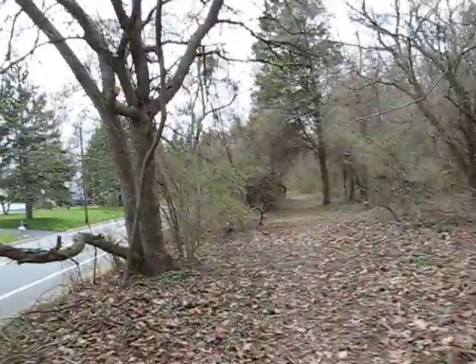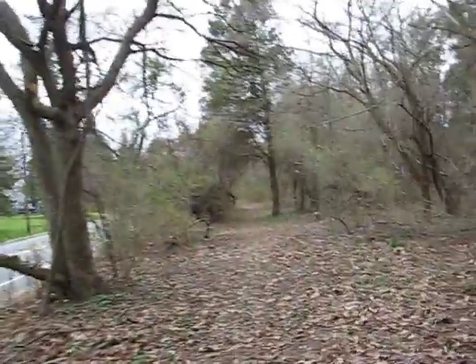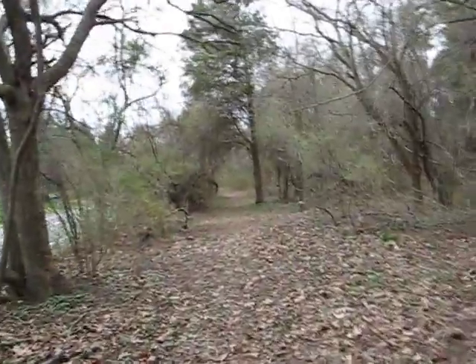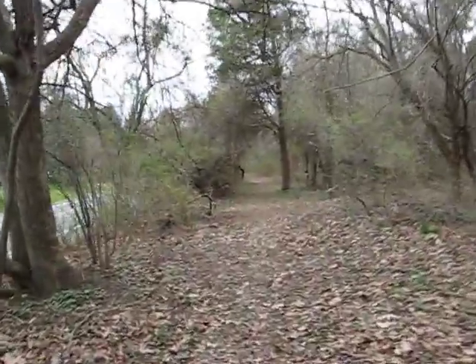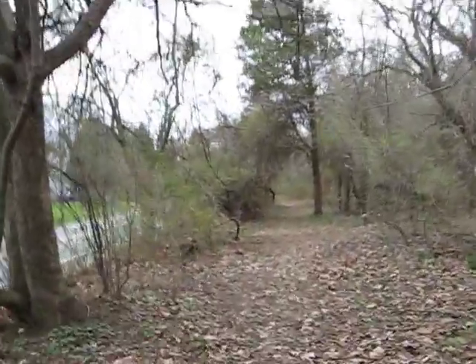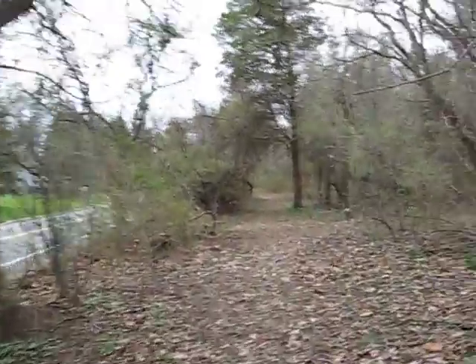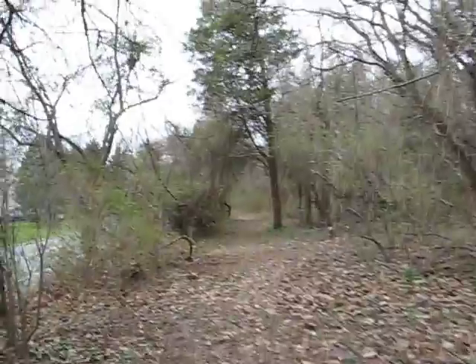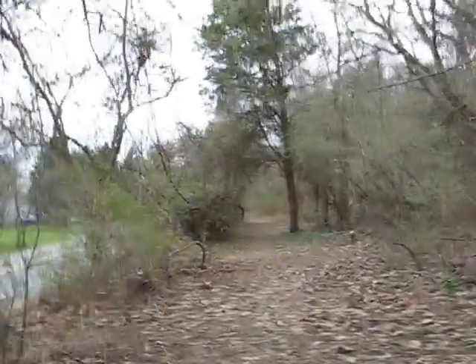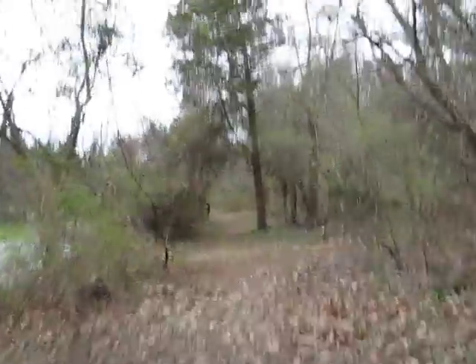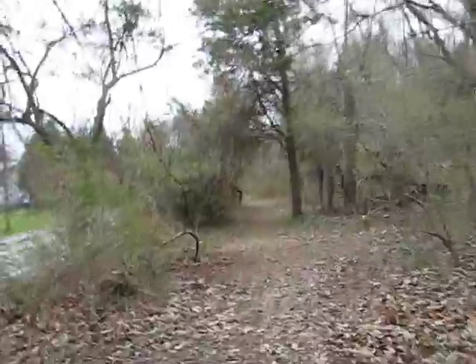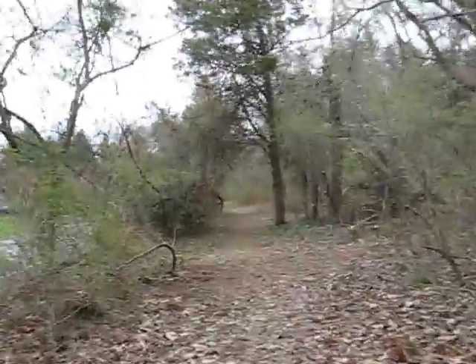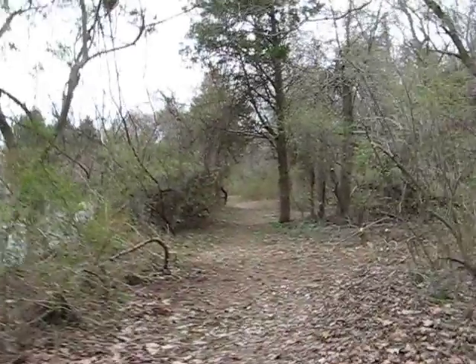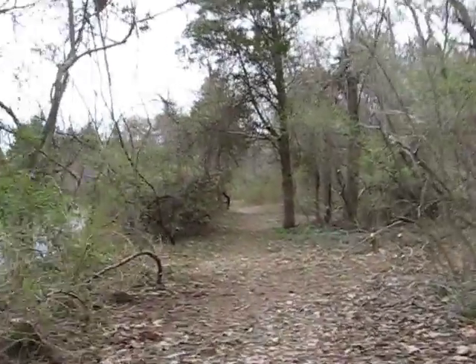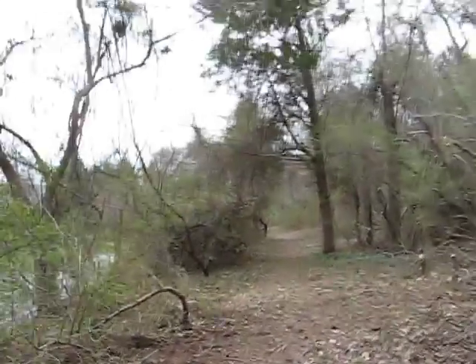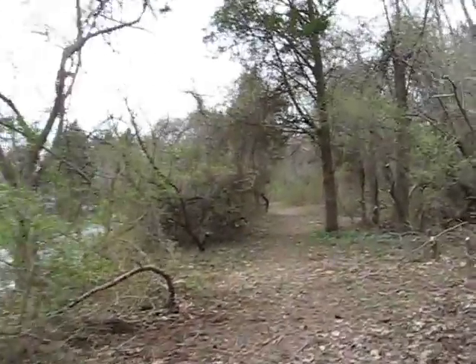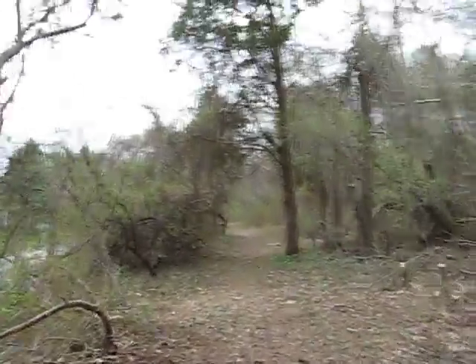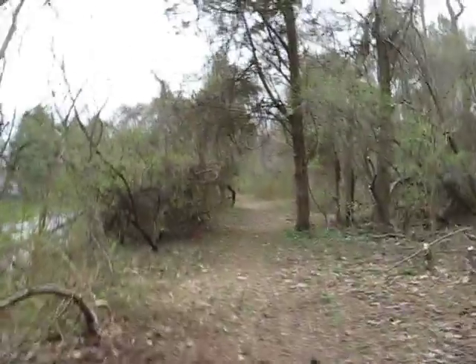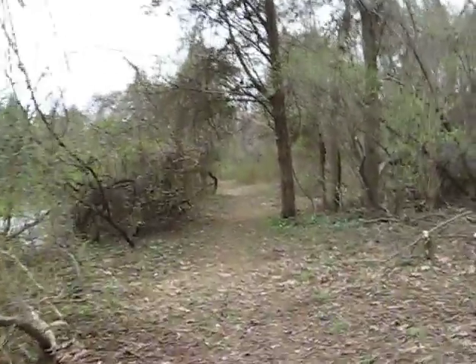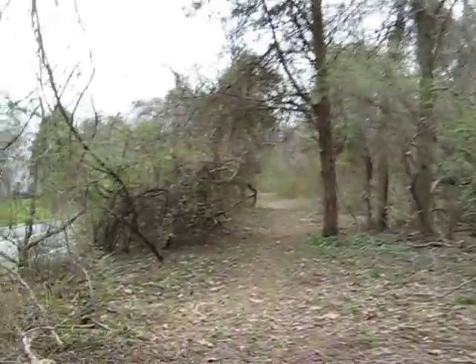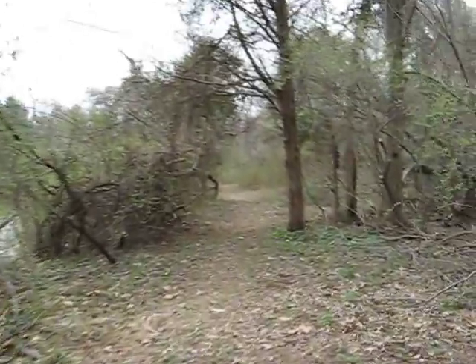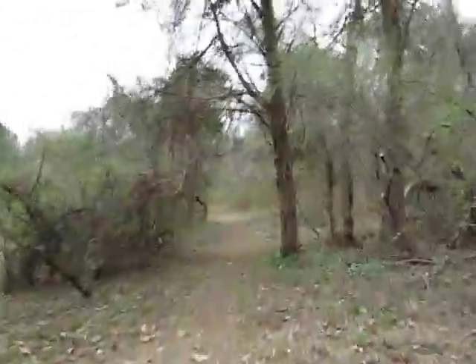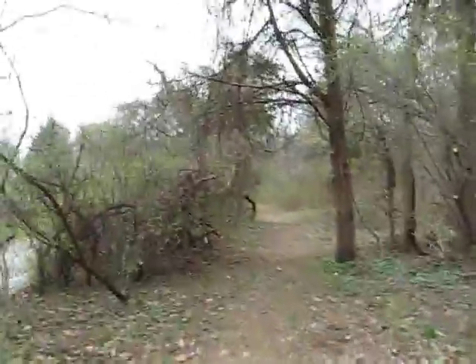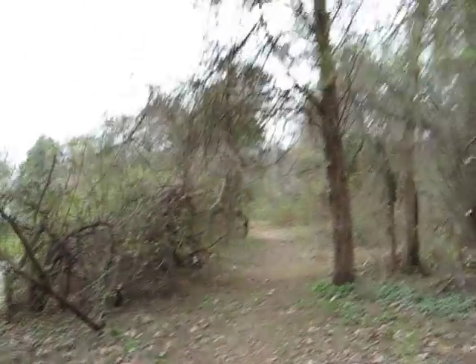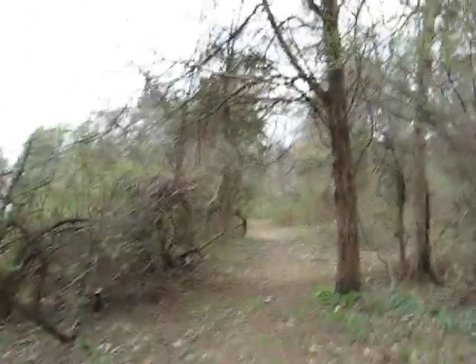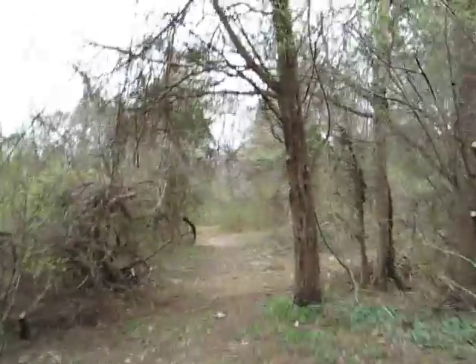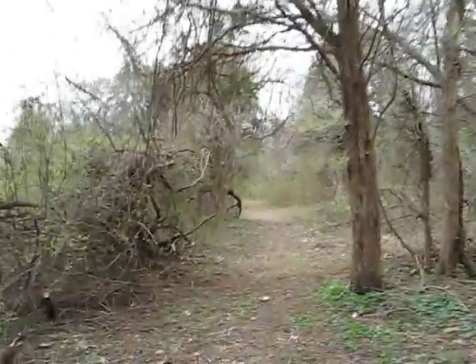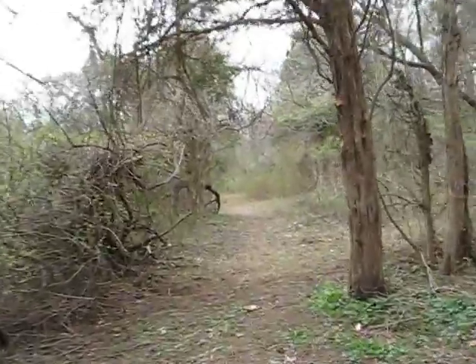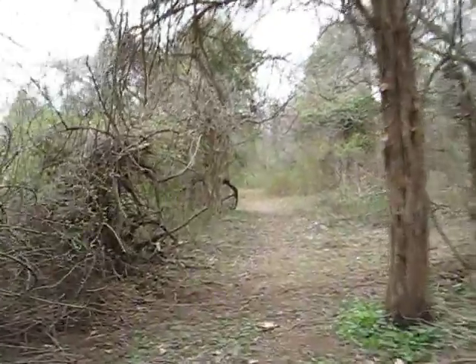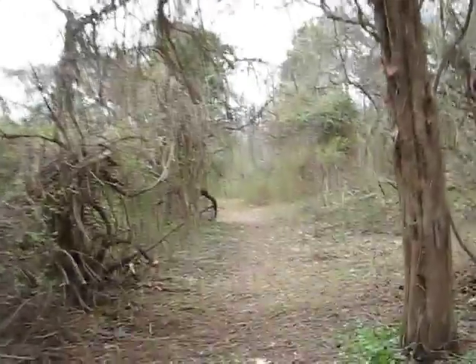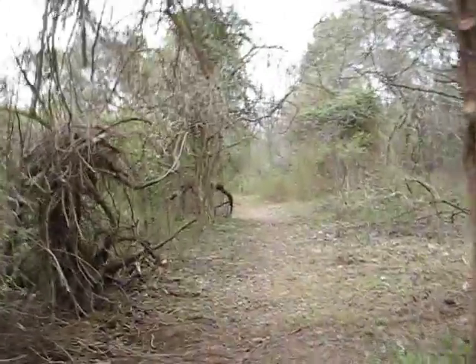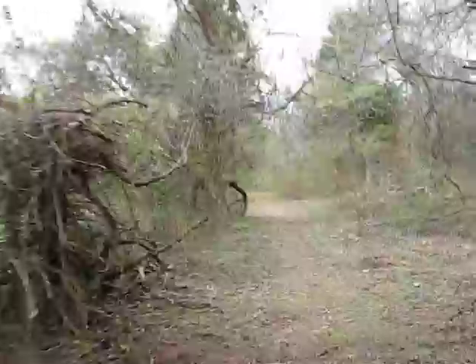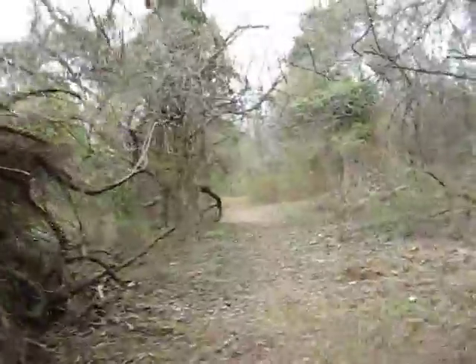This part of the trail is pretty wide and dry, which is good. Coming up, there's a point where it can exit out of the trail onto Scotch Road, or we could keep it in the woods.